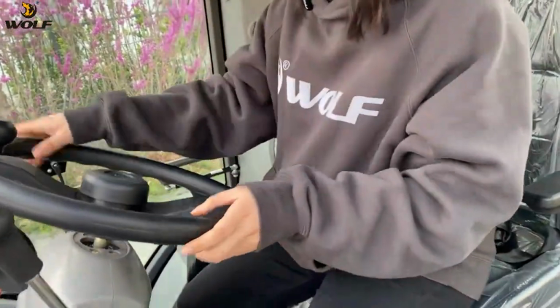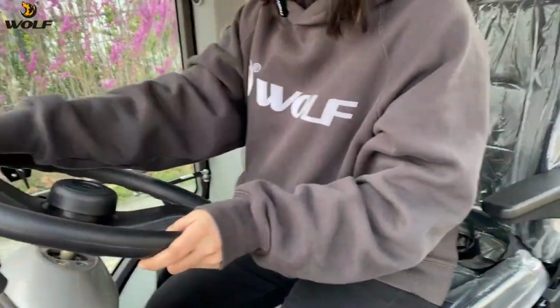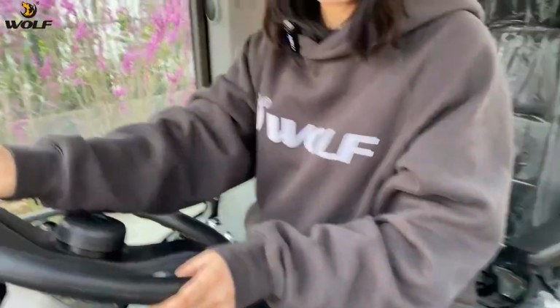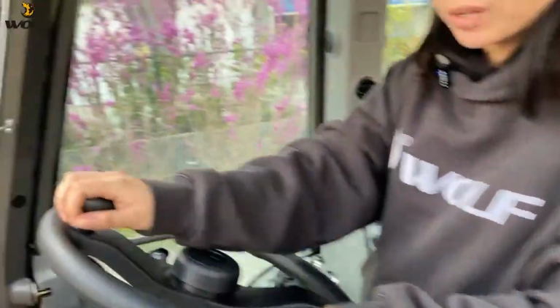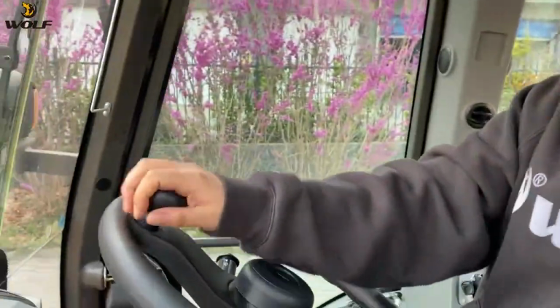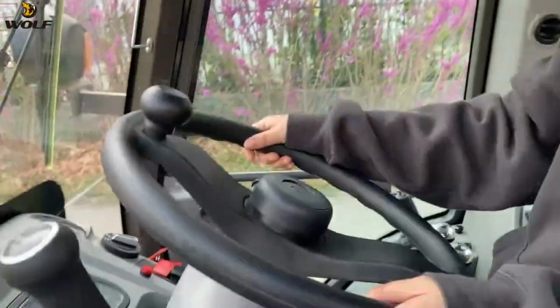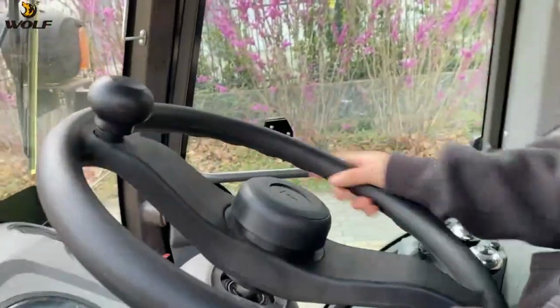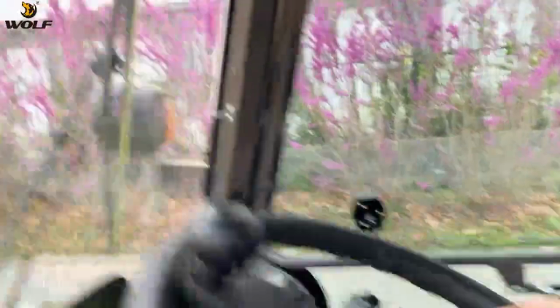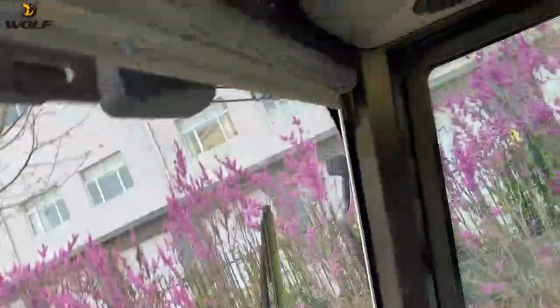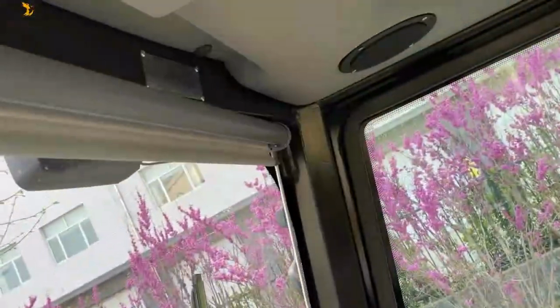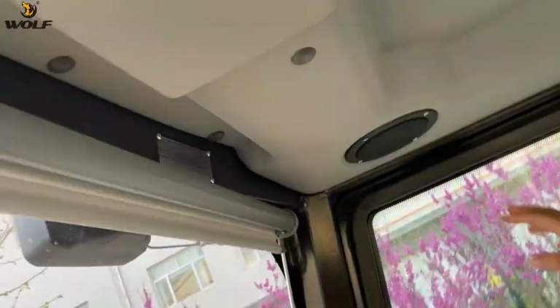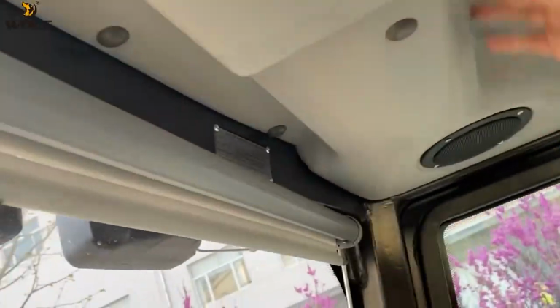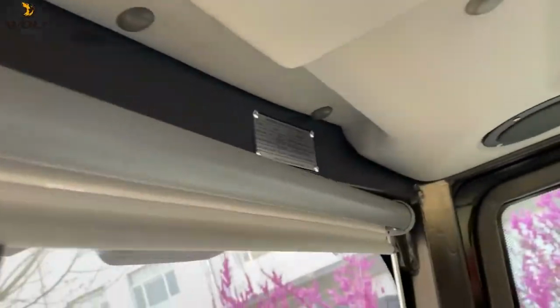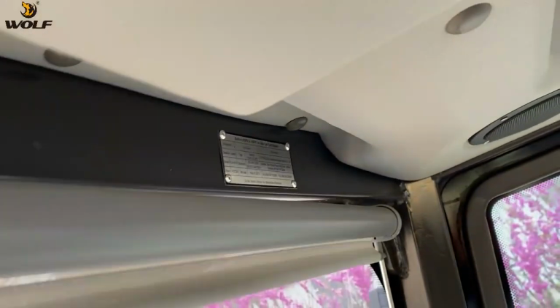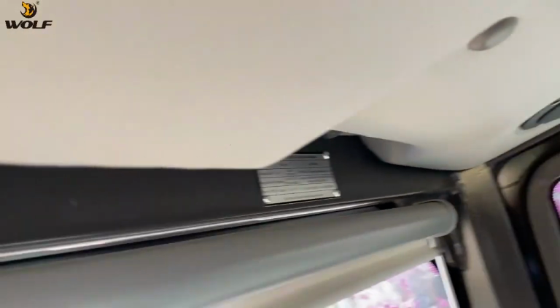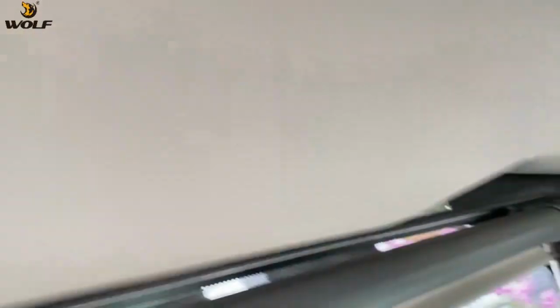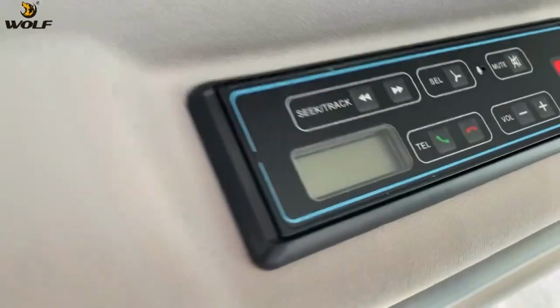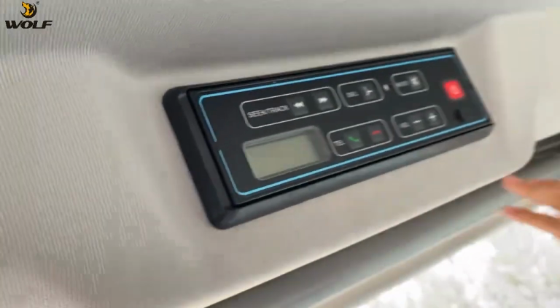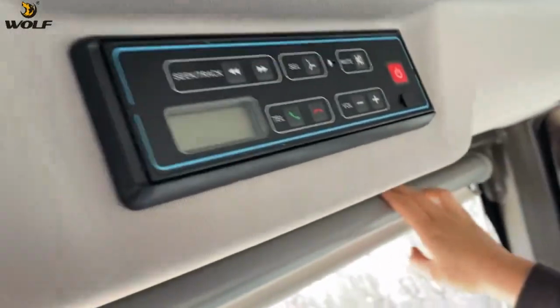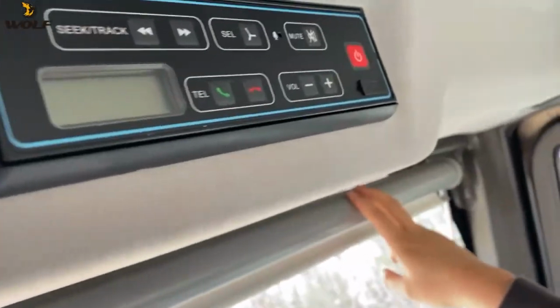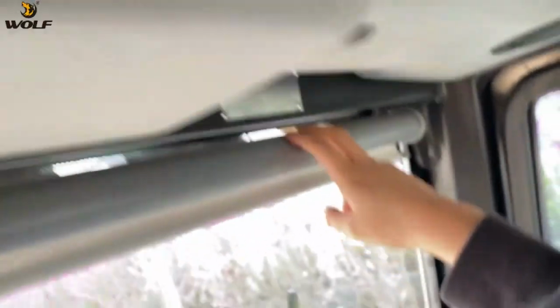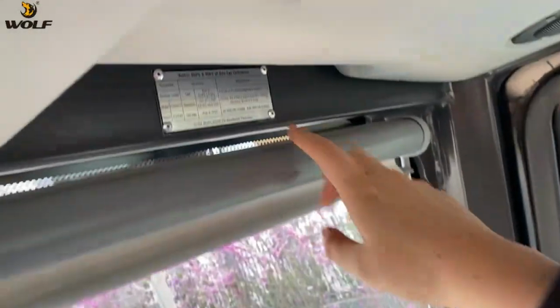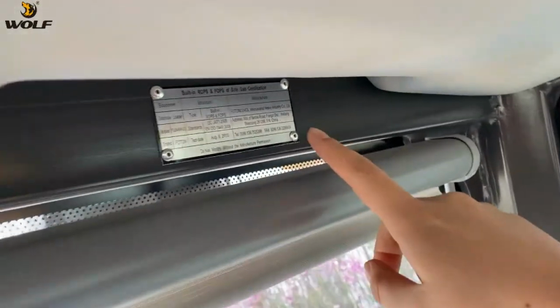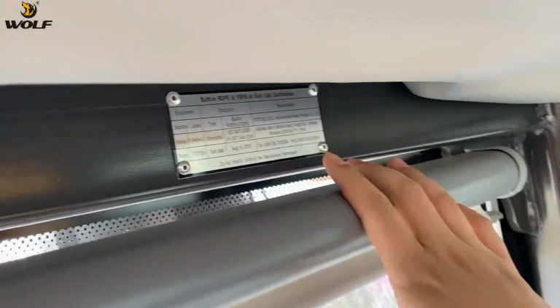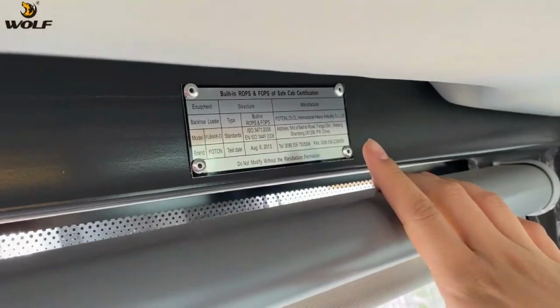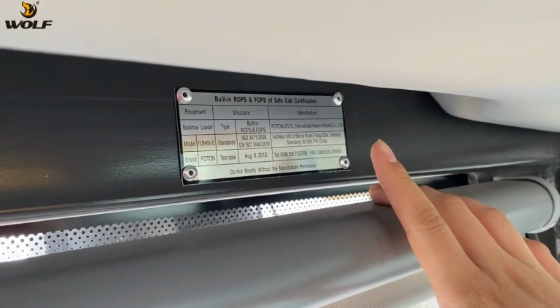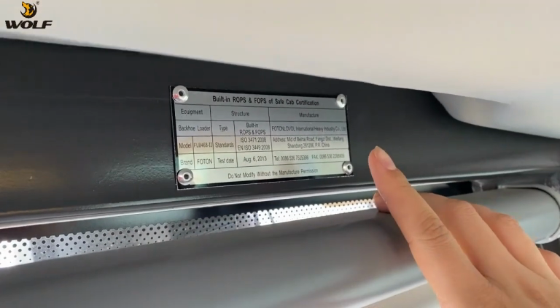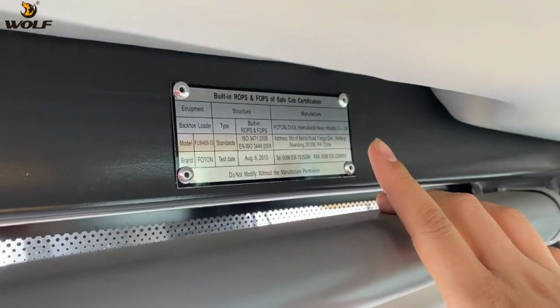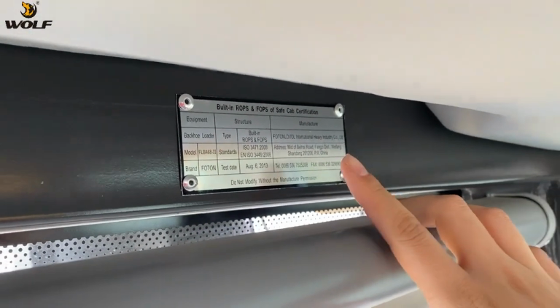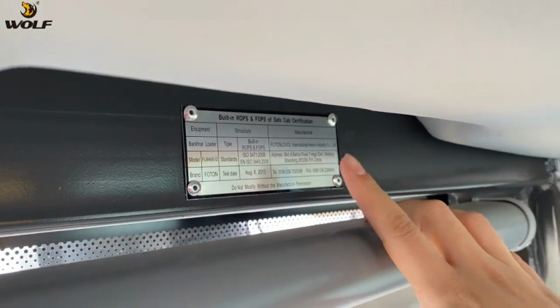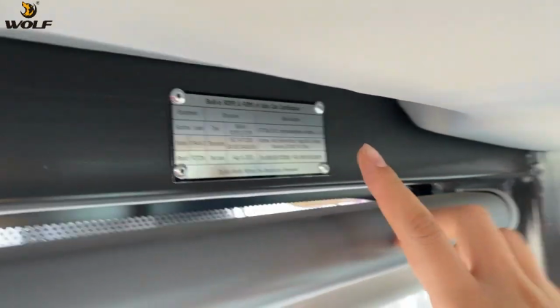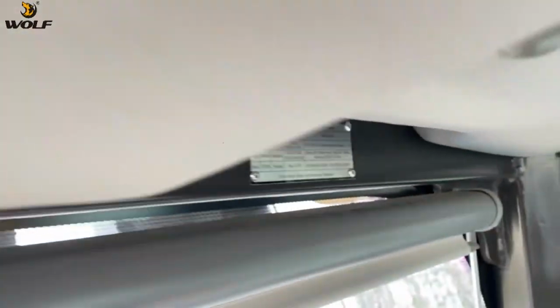This is the wheel steering. And here is the radio. This is a very important part — the certification of this ROPS and FOPS cabin.